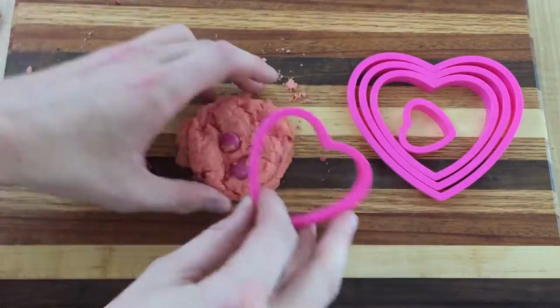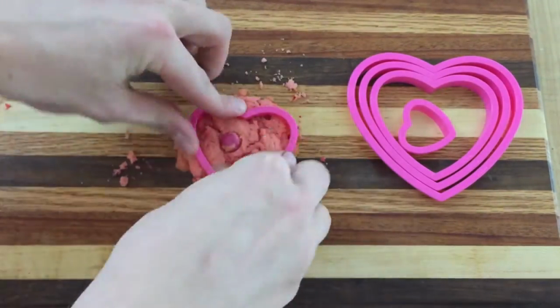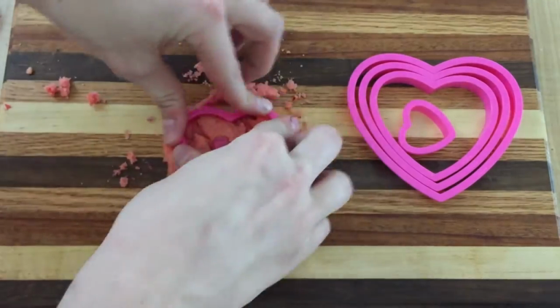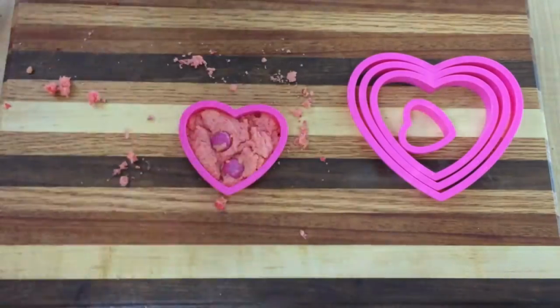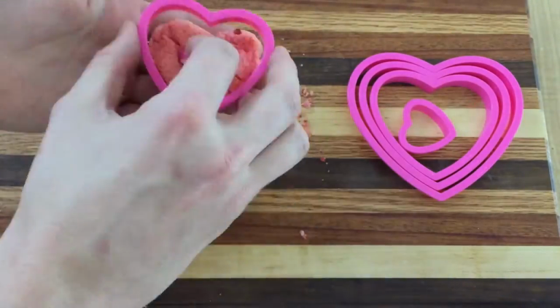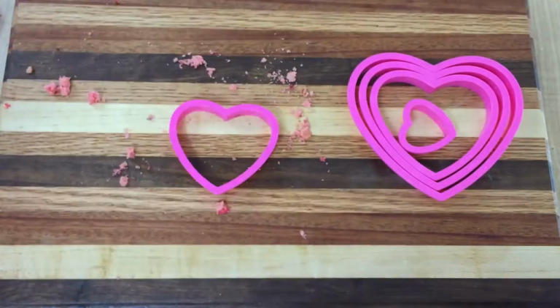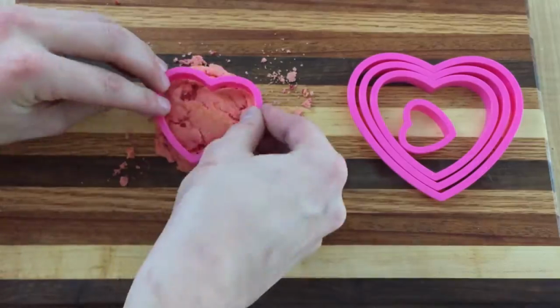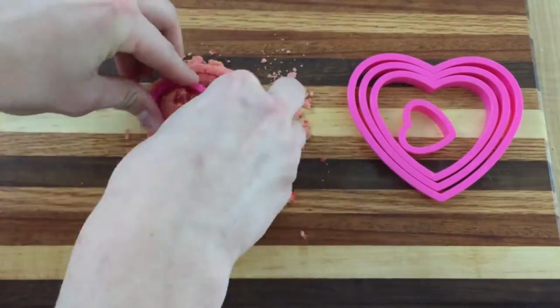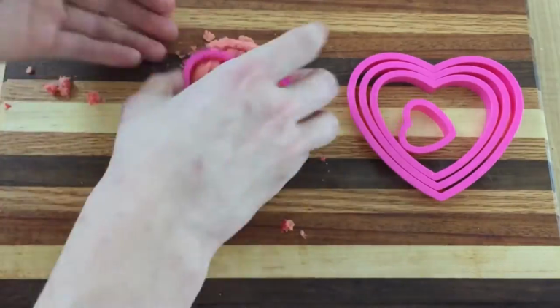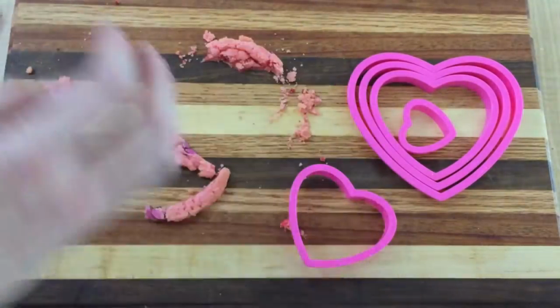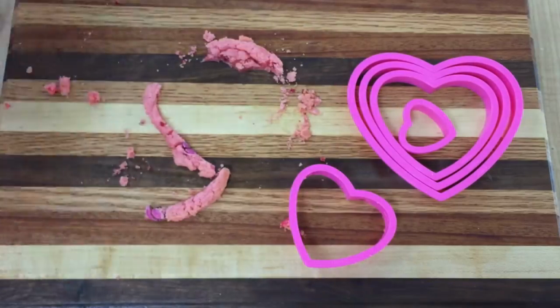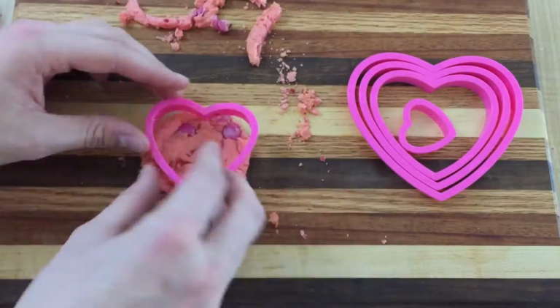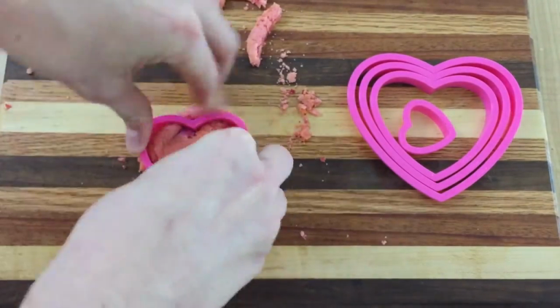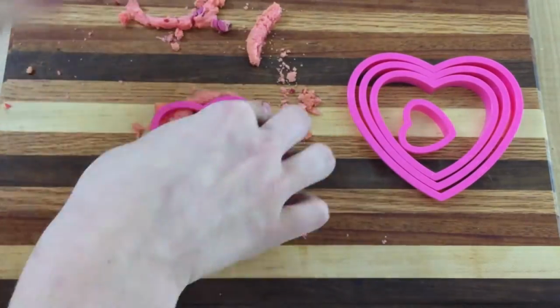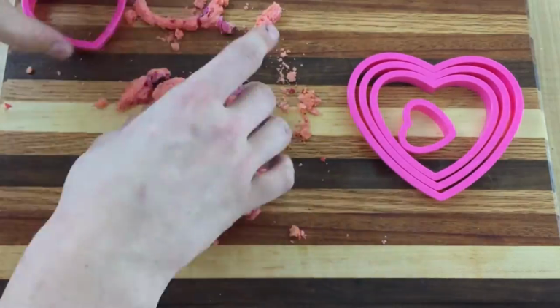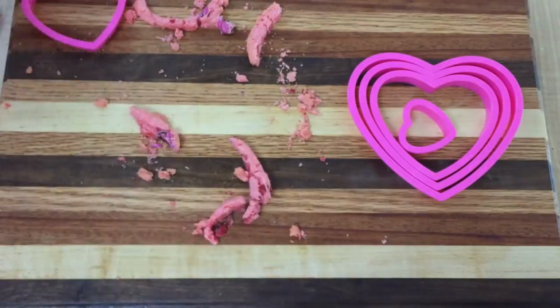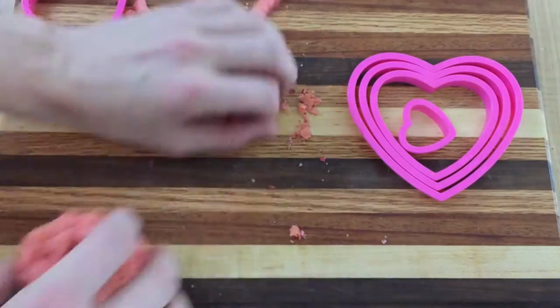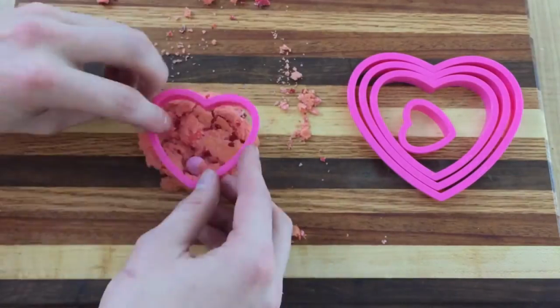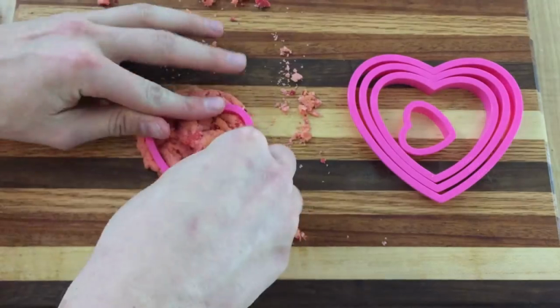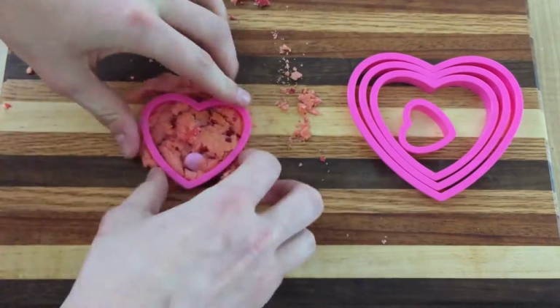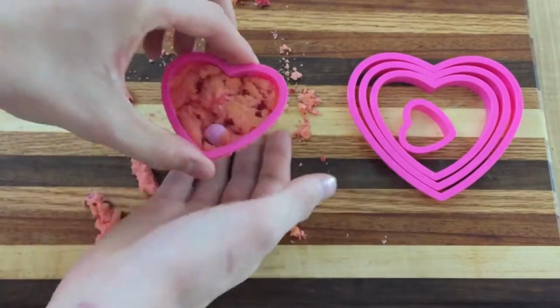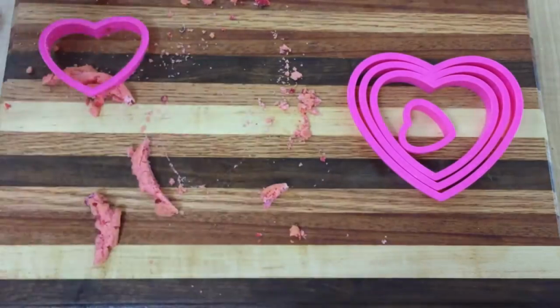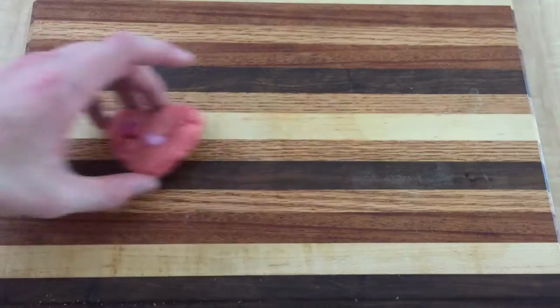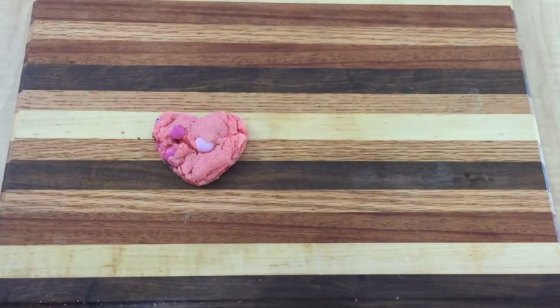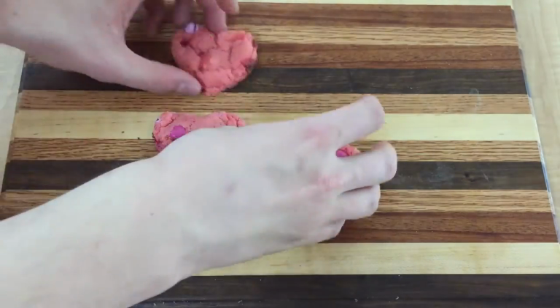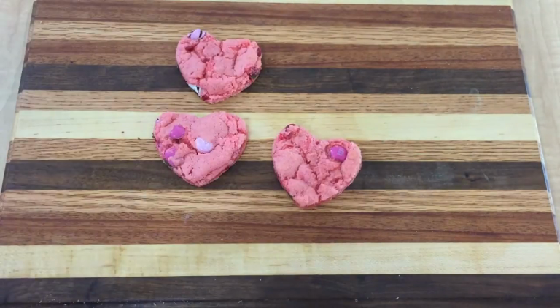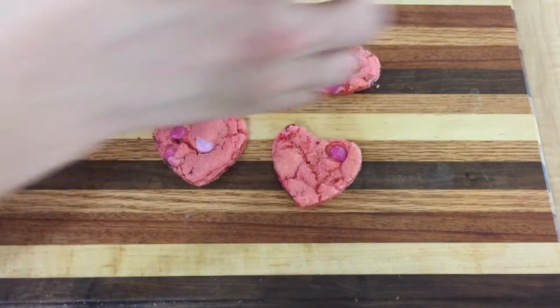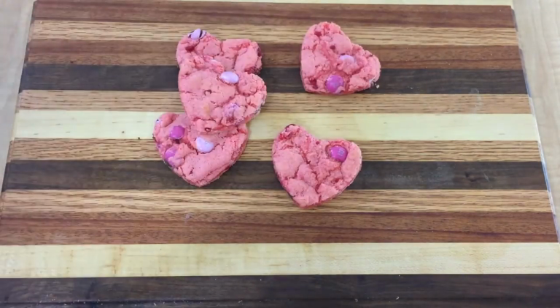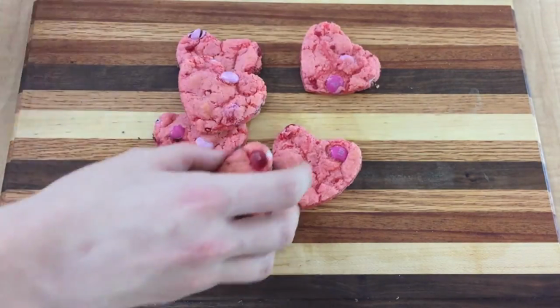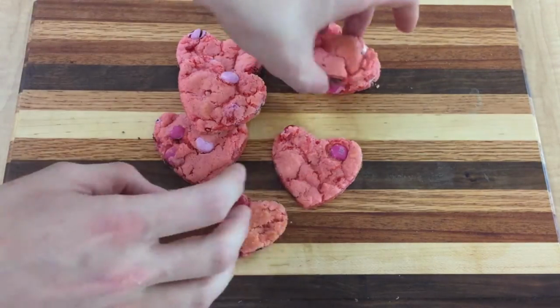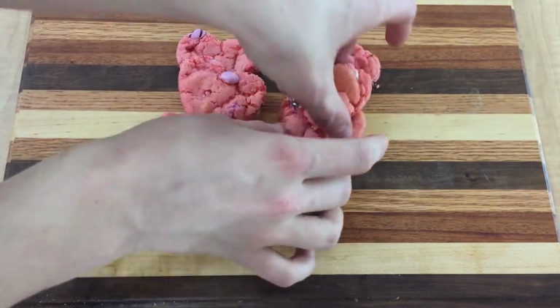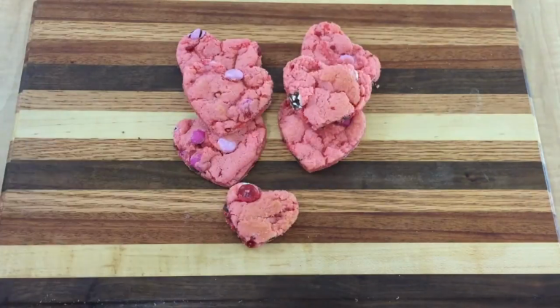There will be a lot of scrap cookie left over, which you can enjoy for being an awesome person. Thank you for watching. I make new videos every week so you can subscribe so you don't miss them.